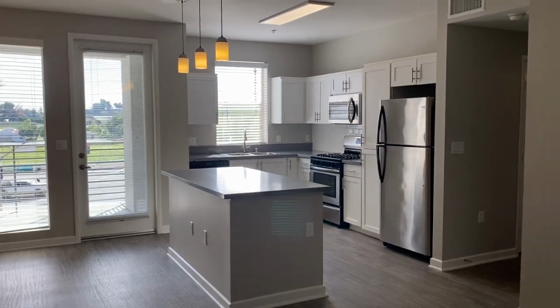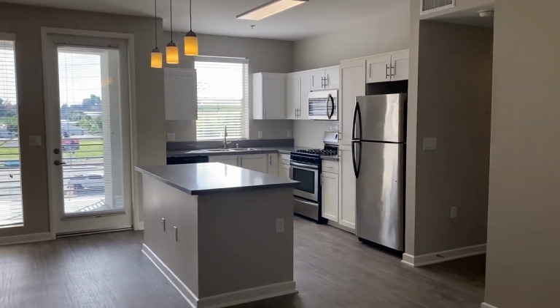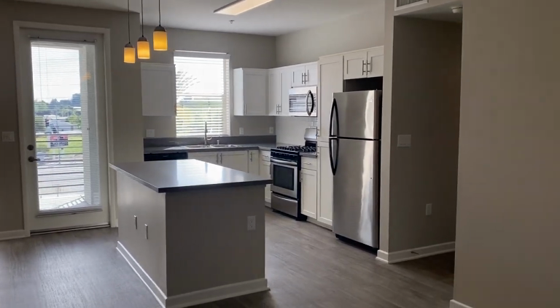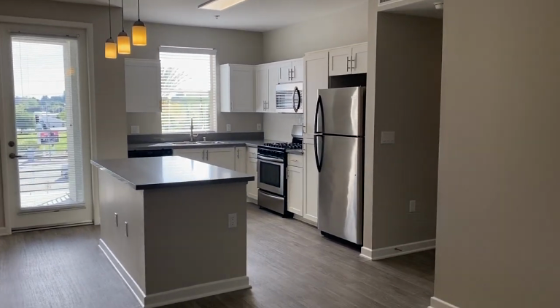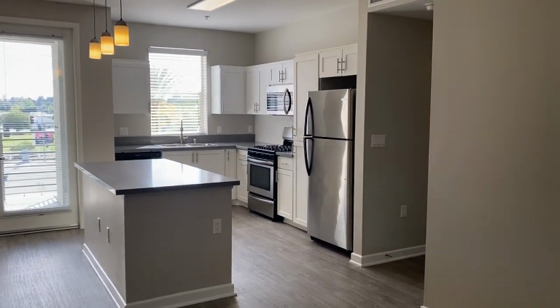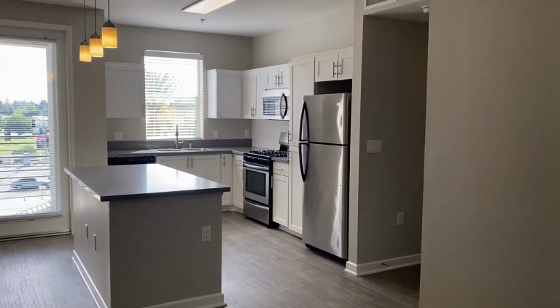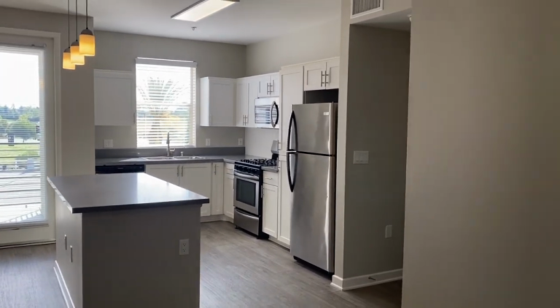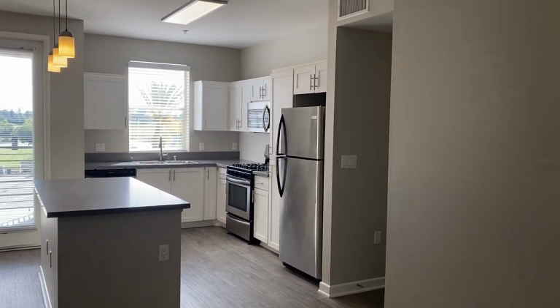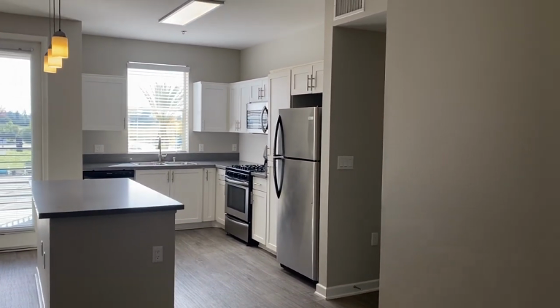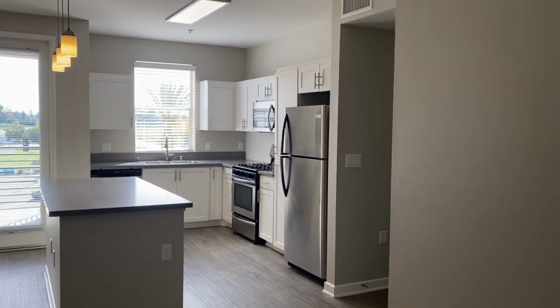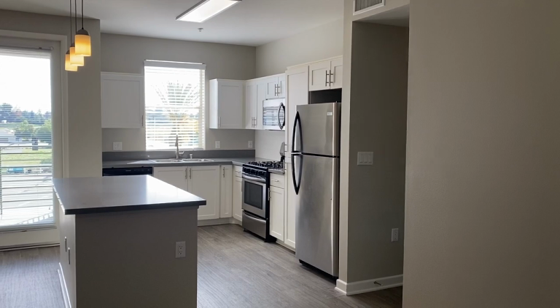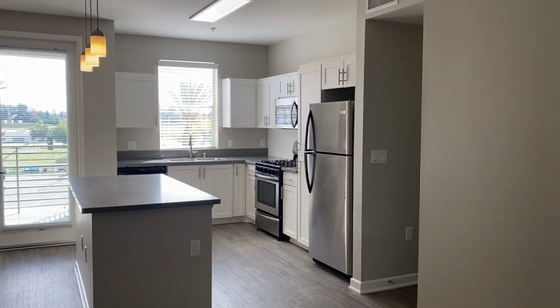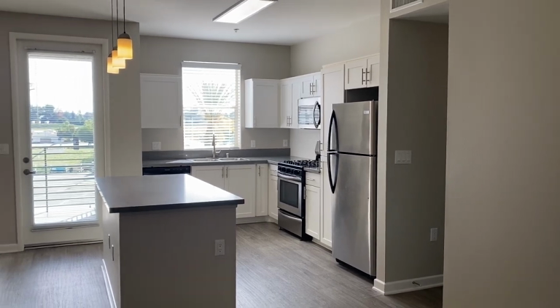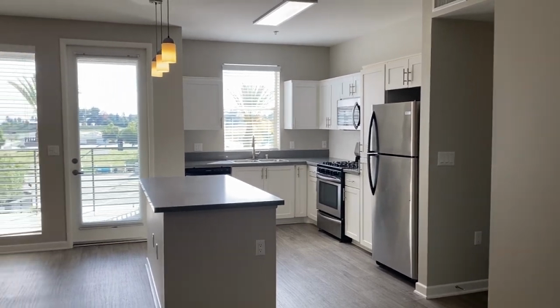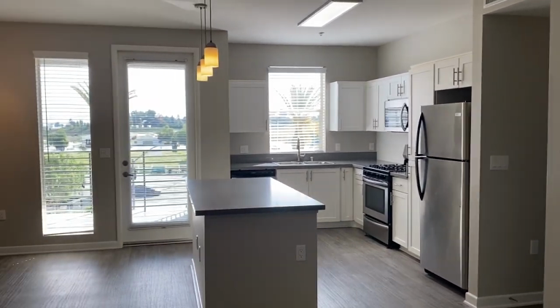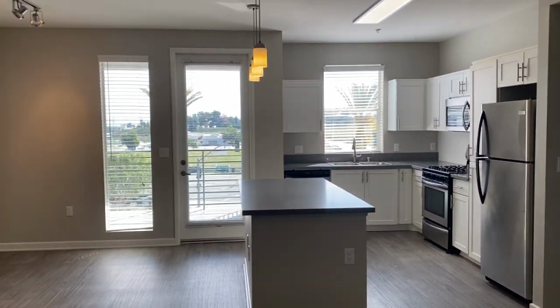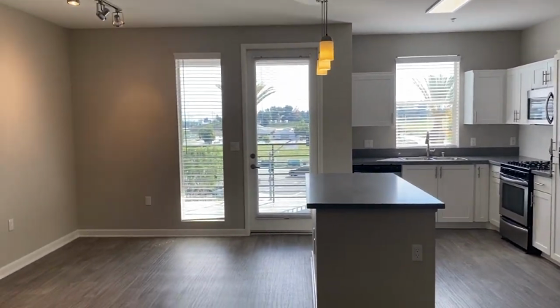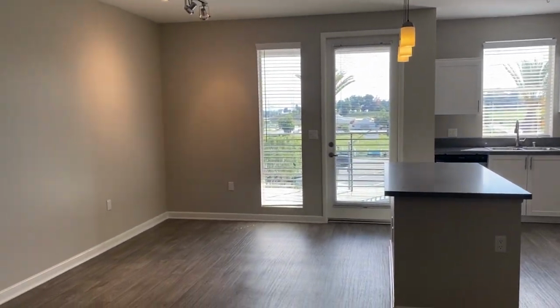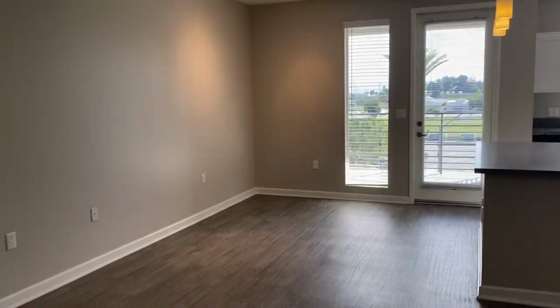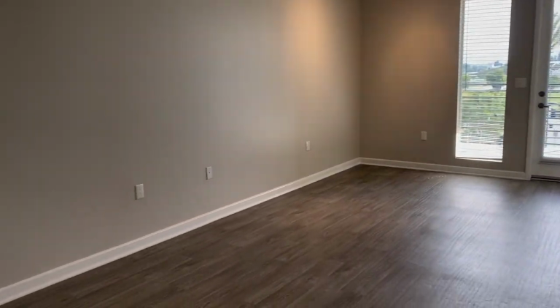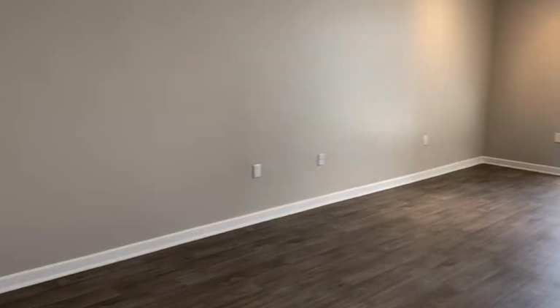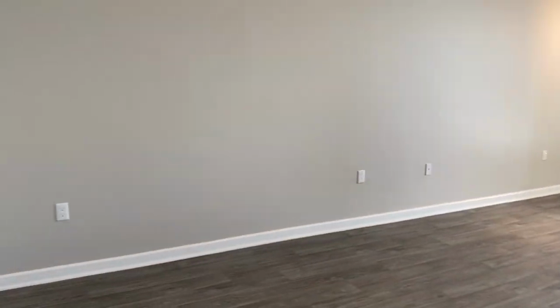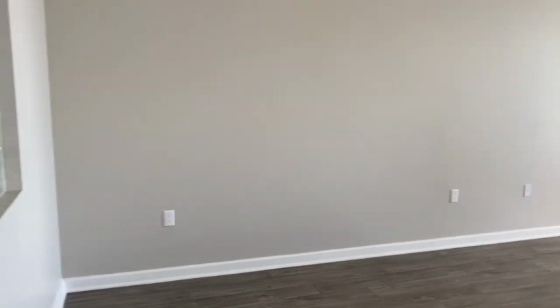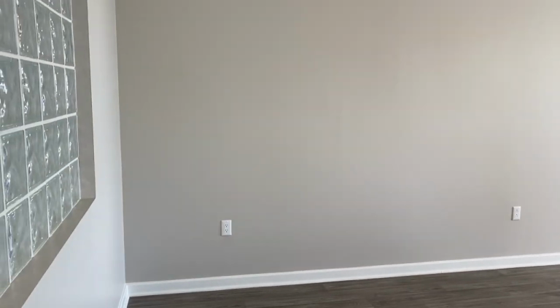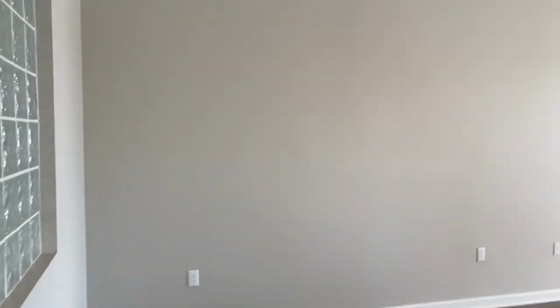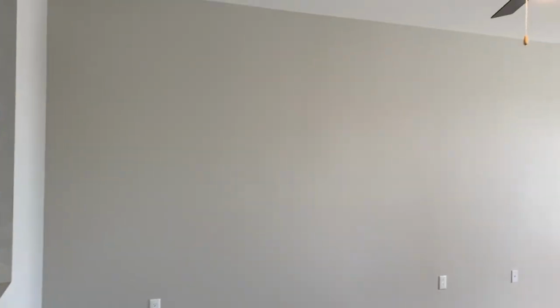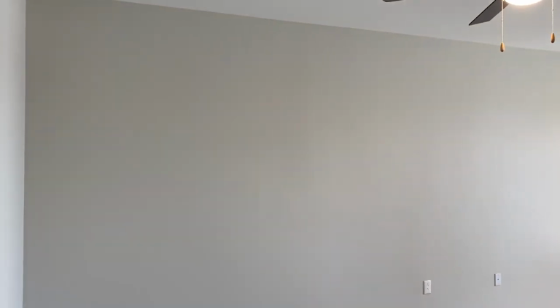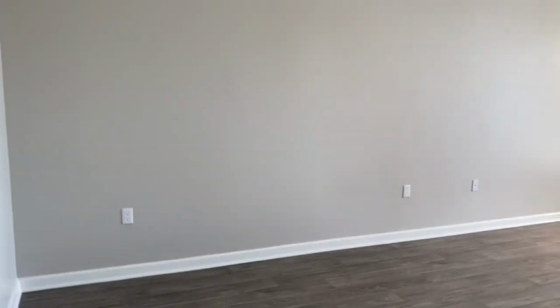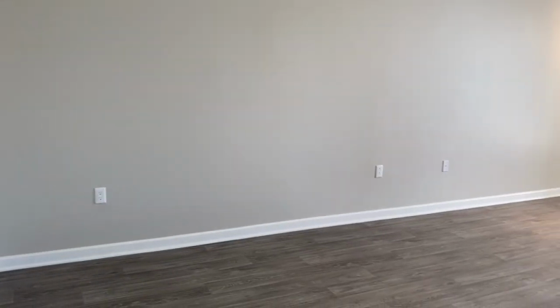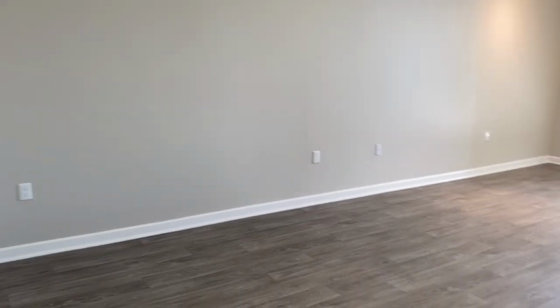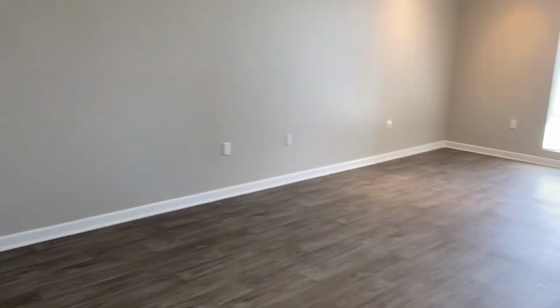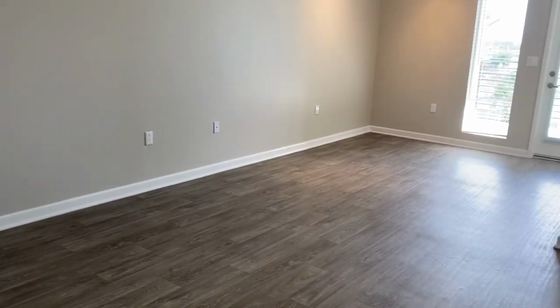This tour is our A3 layout, one bedroom with a den, and it is an upgraded apartment home. Very spacious, 968 square feet.